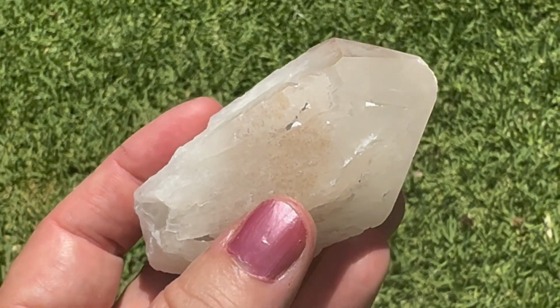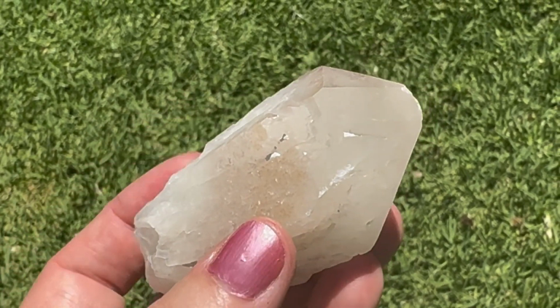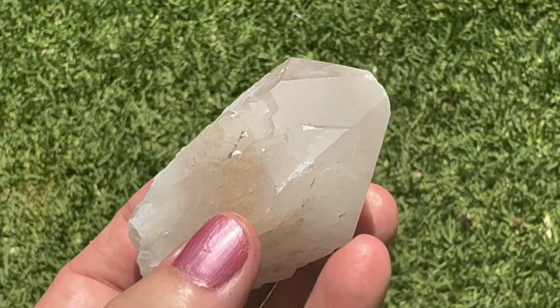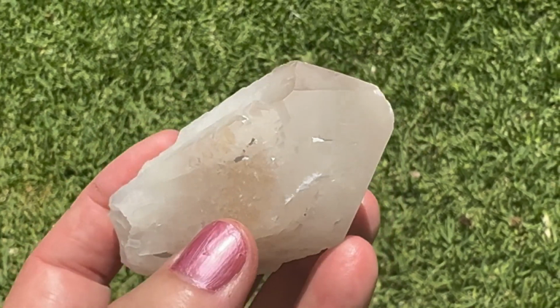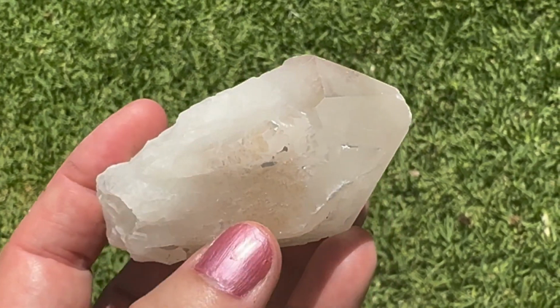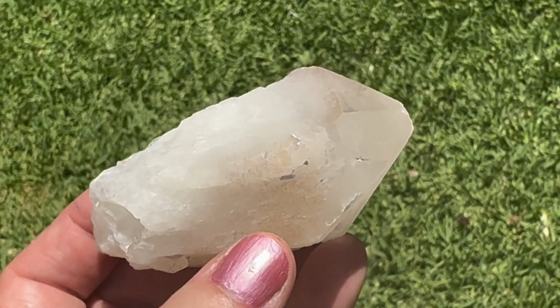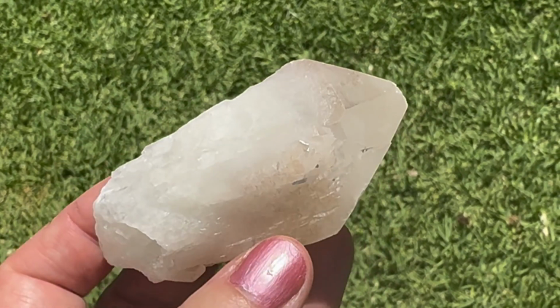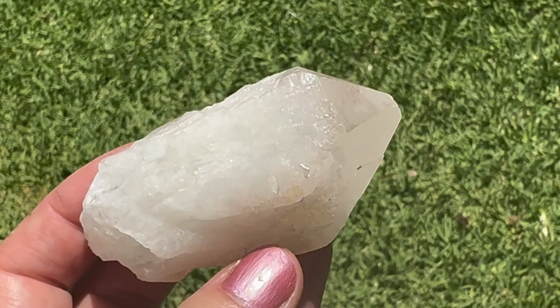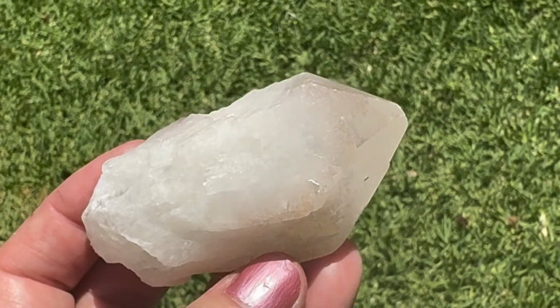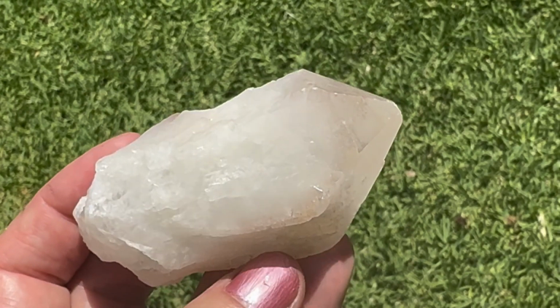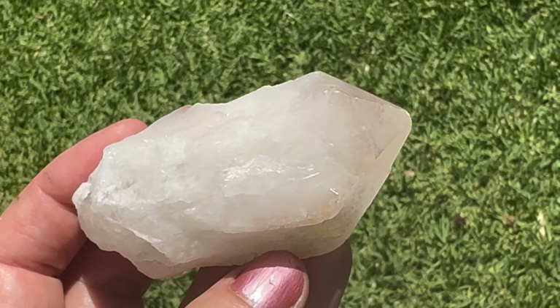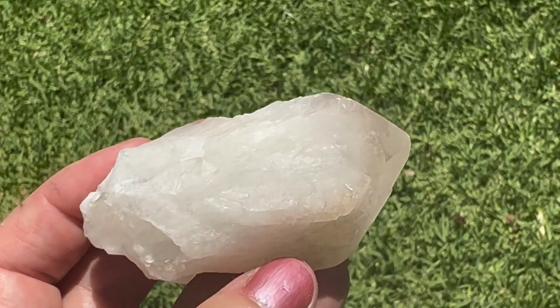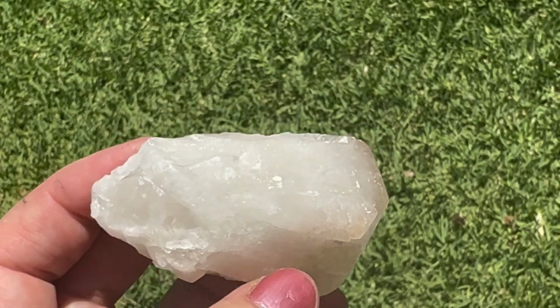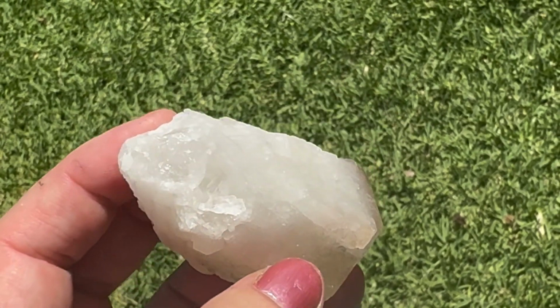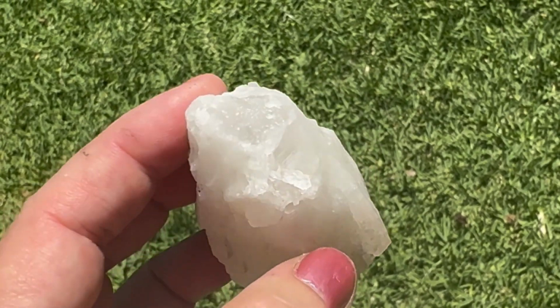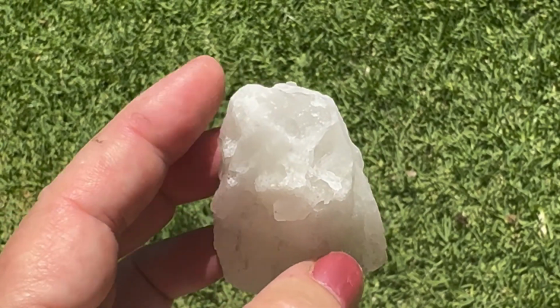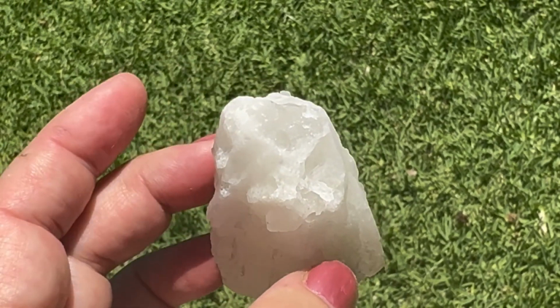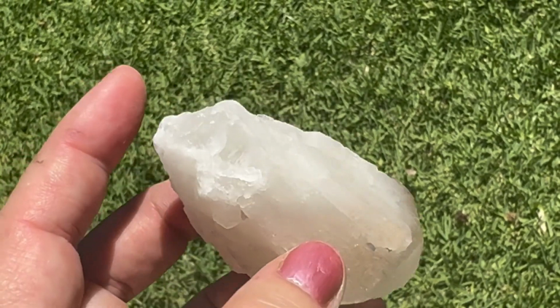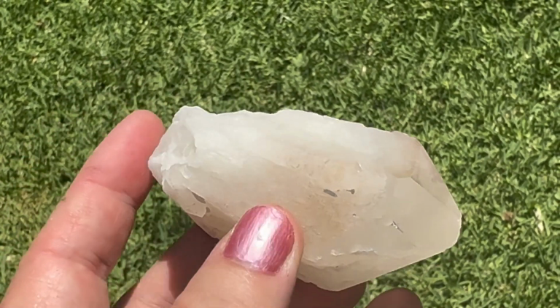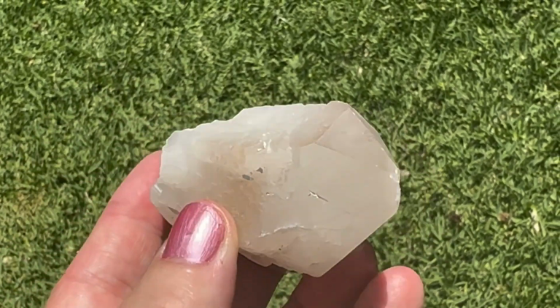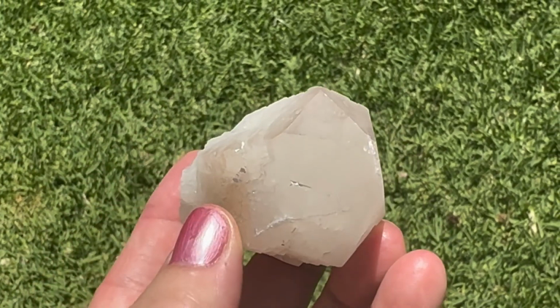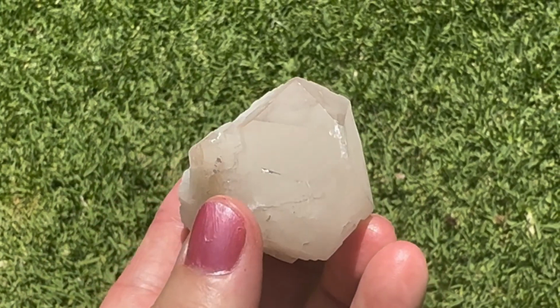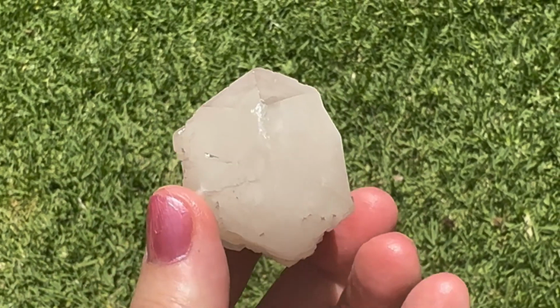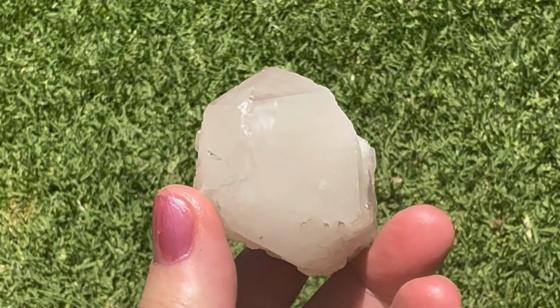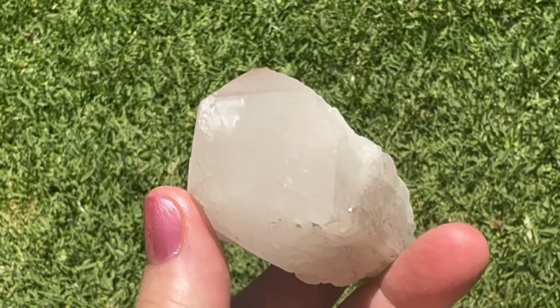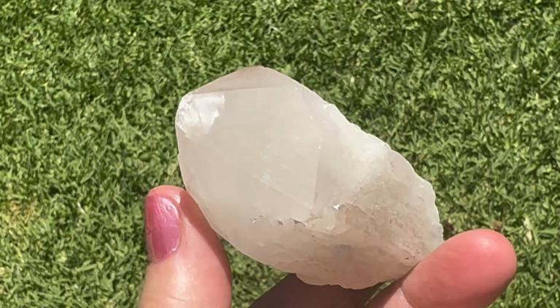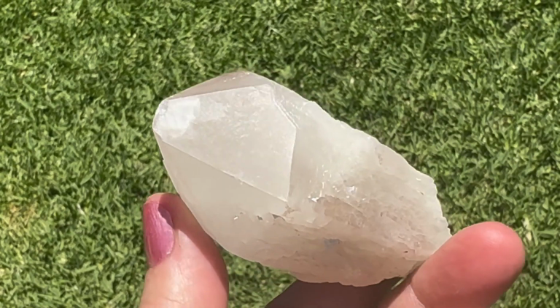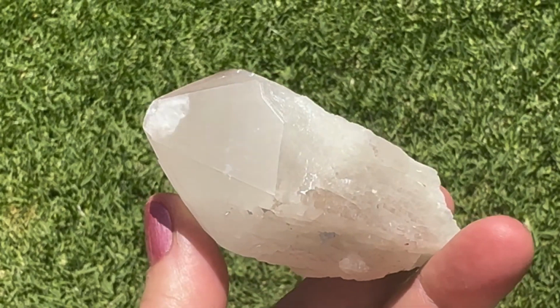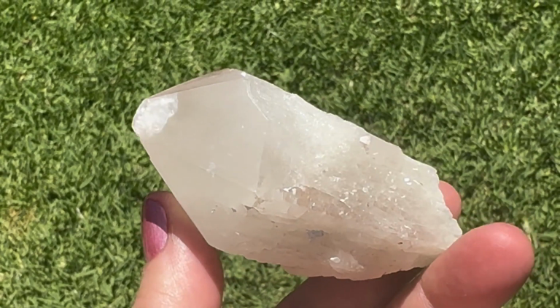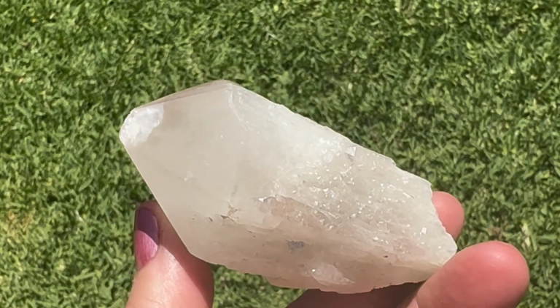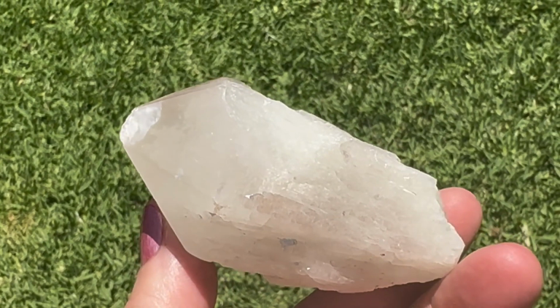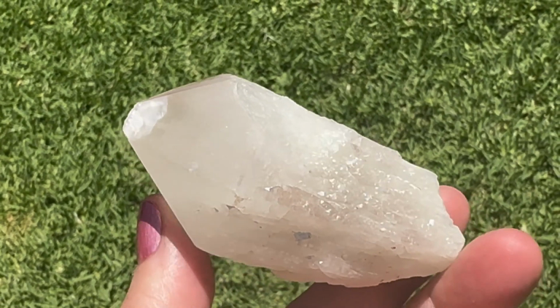This one is slightly purple, so some of them are called lithium. I don't know if it really is lithium, or if it's just the way it's coming through.